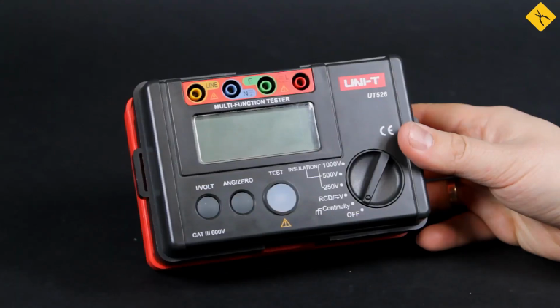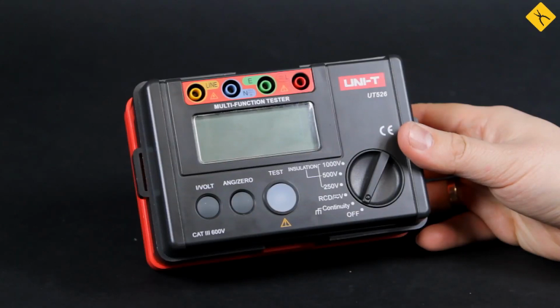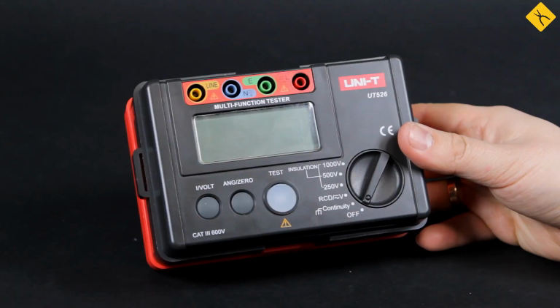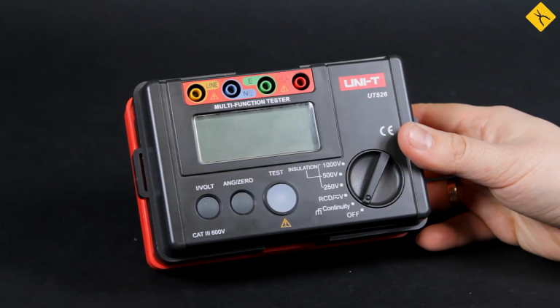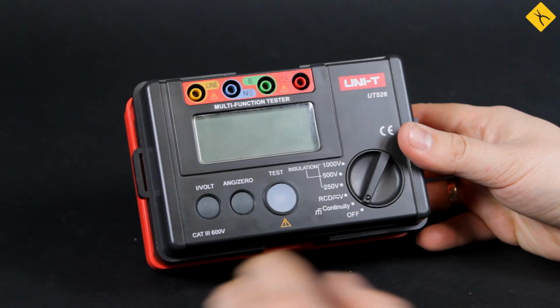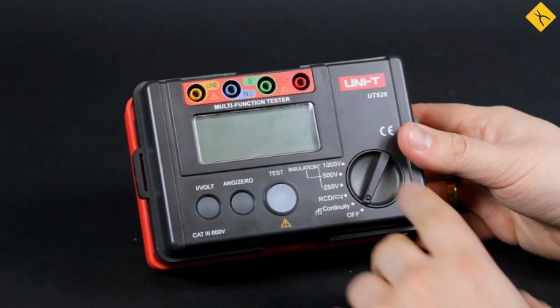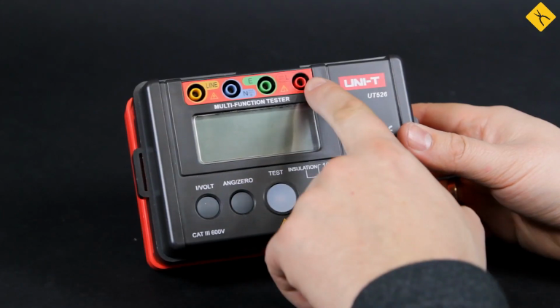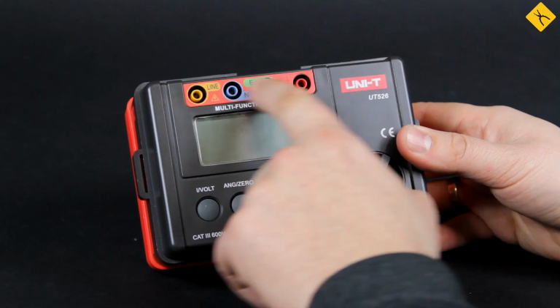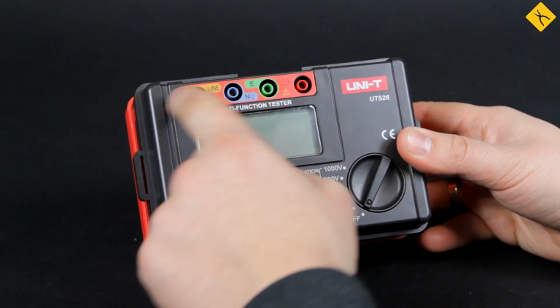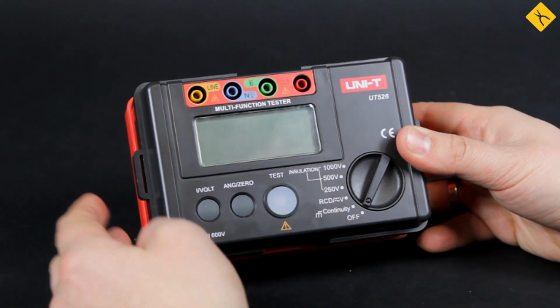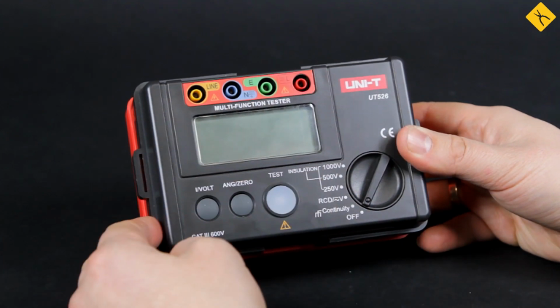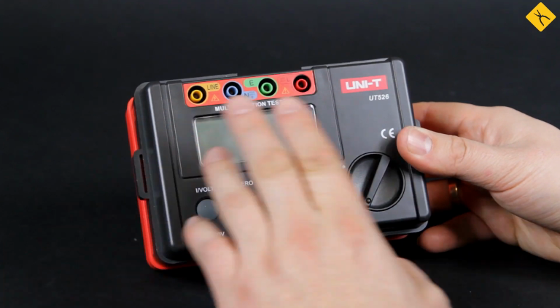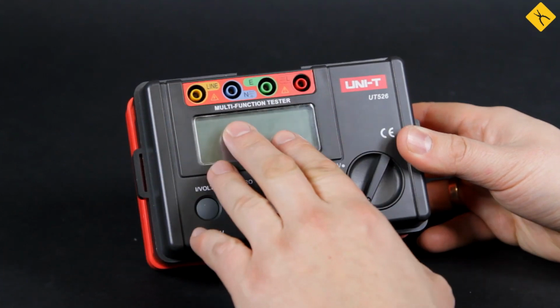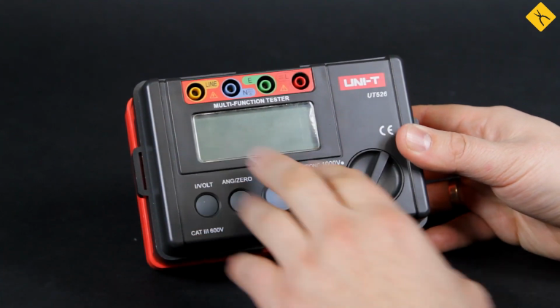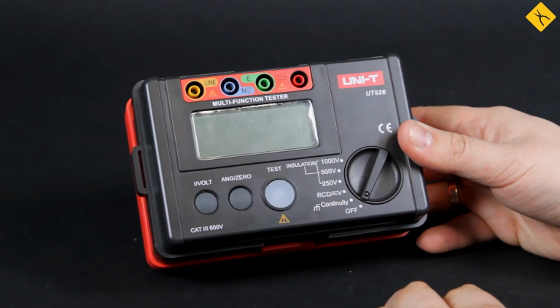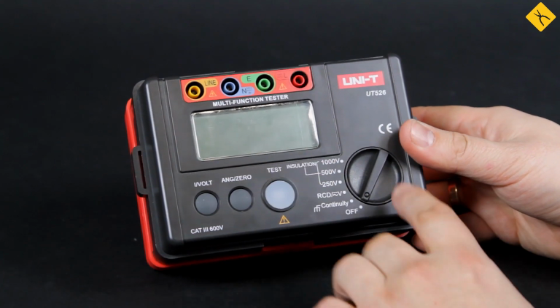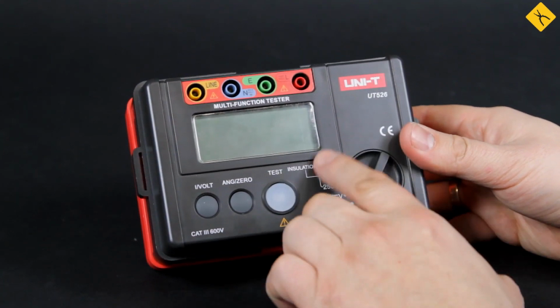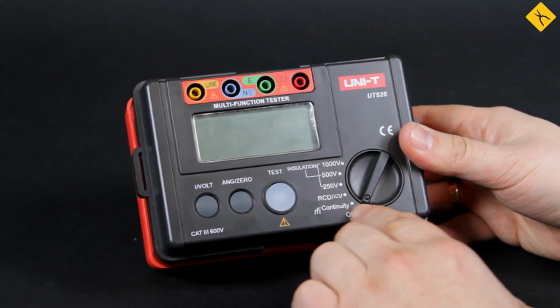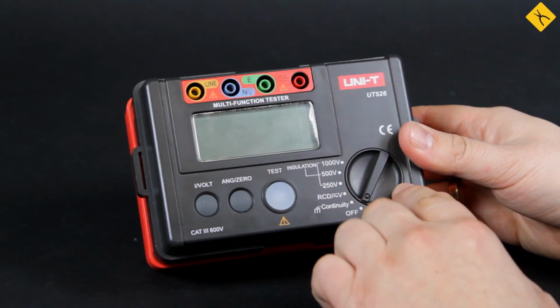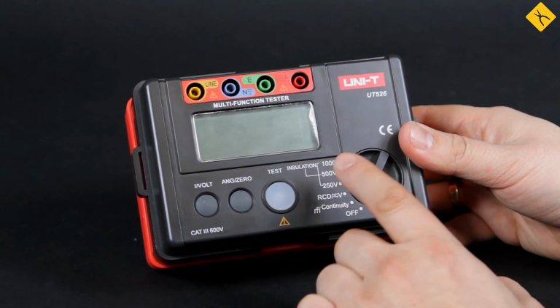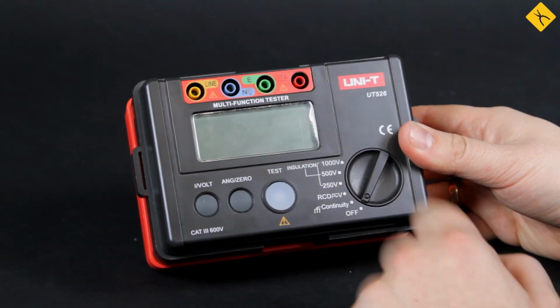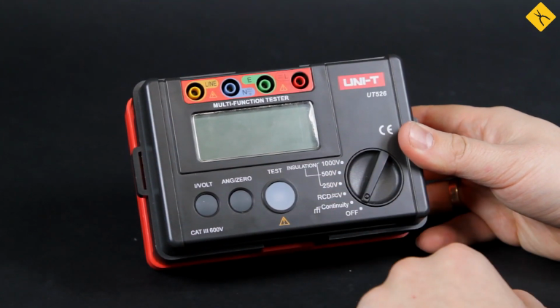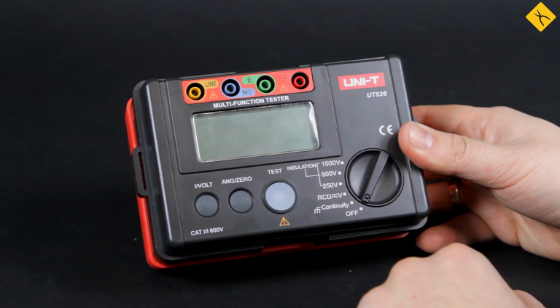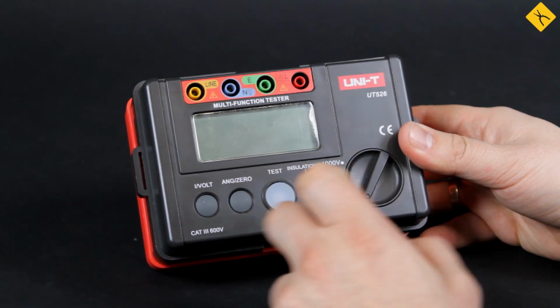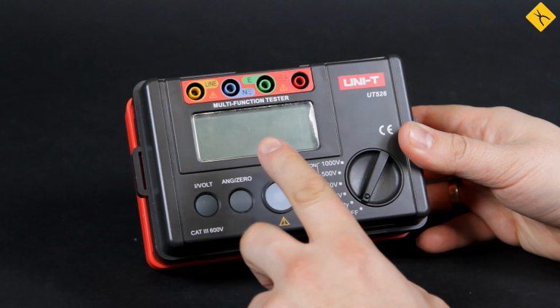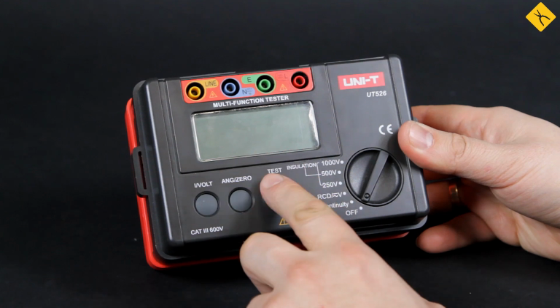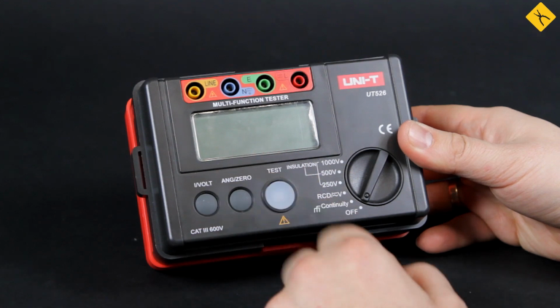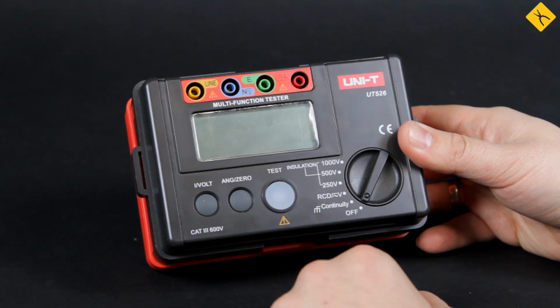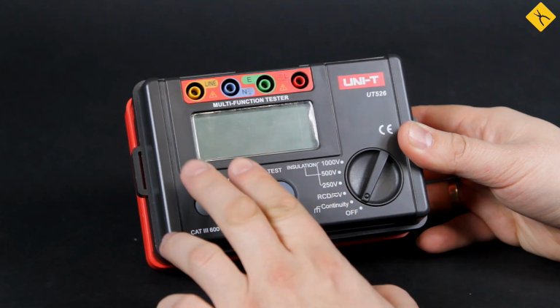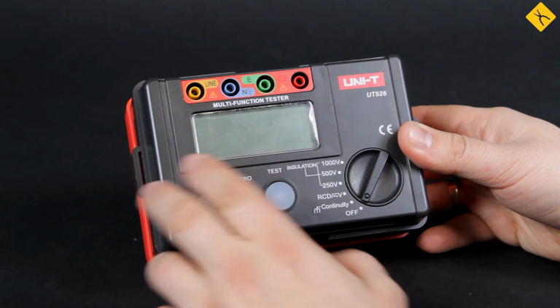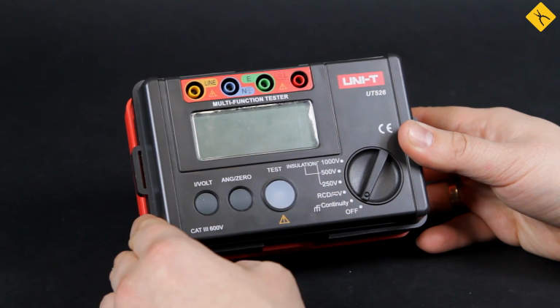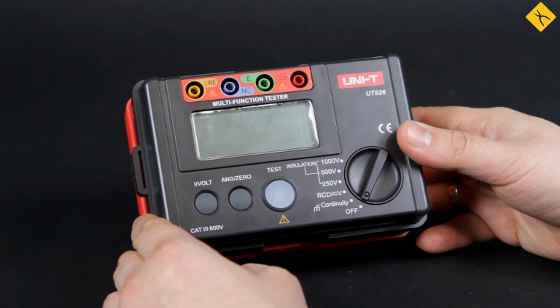This is the front panel: measuring probe connectors, a display, a rotary switch for measuring function selection, a test start button, and functional buttons.